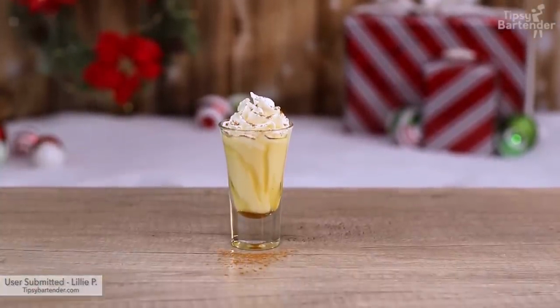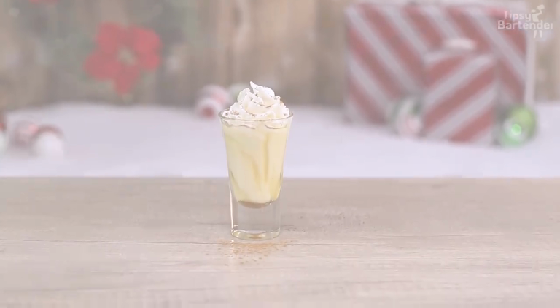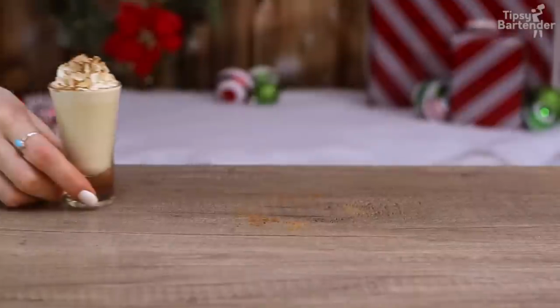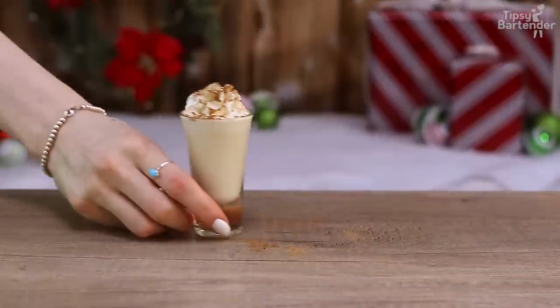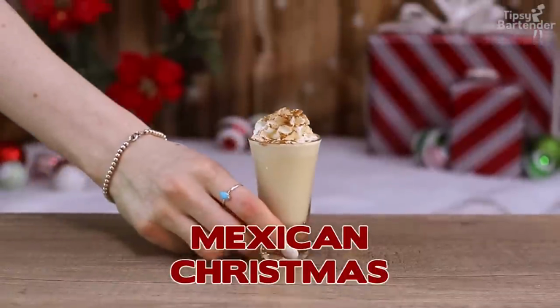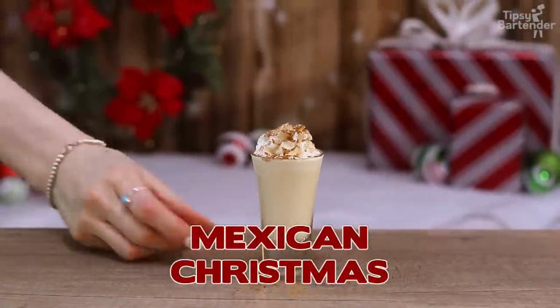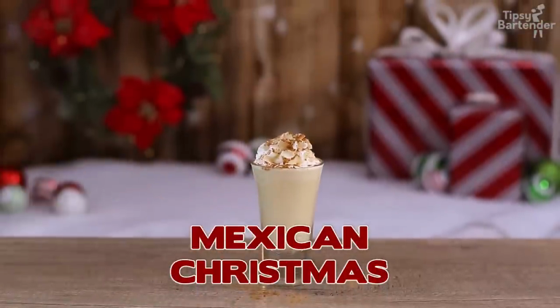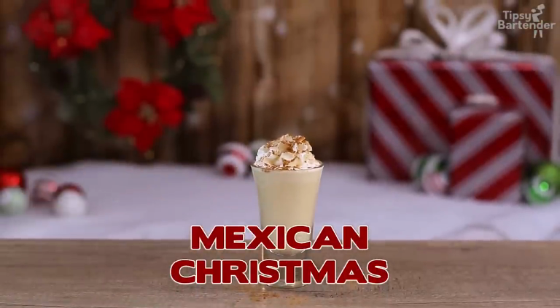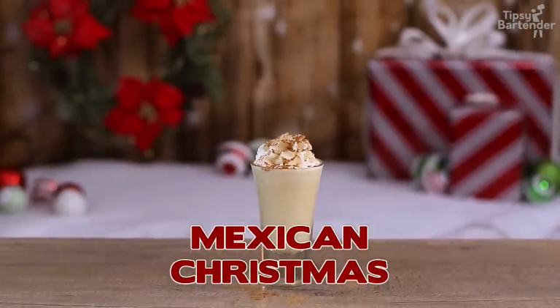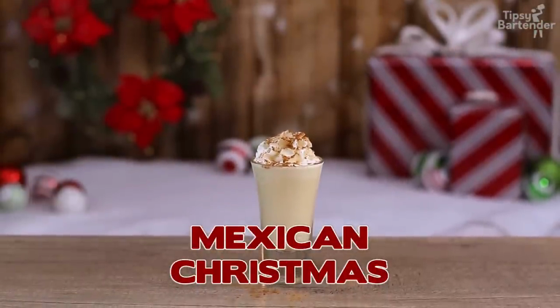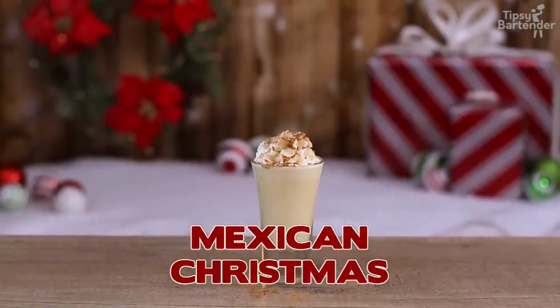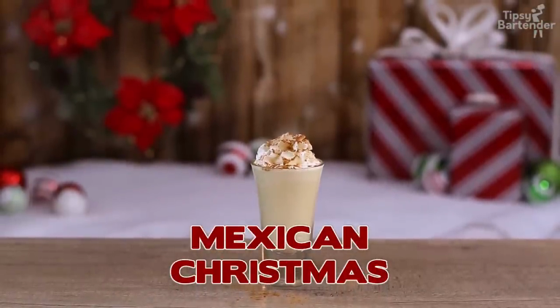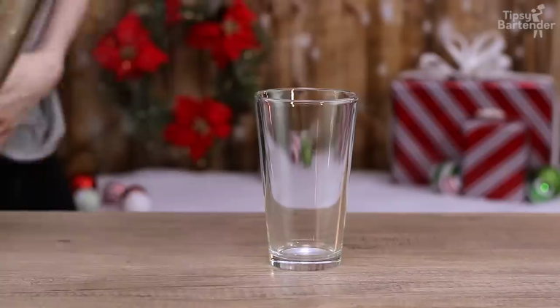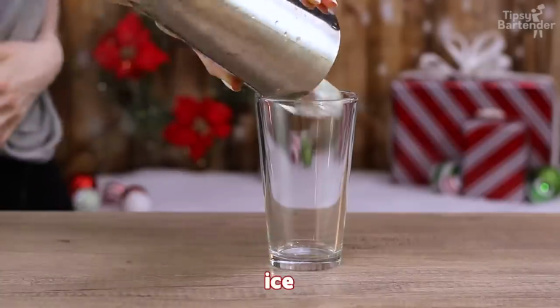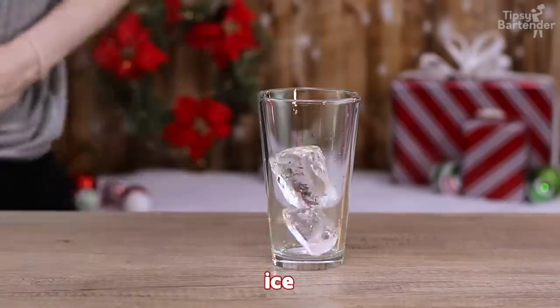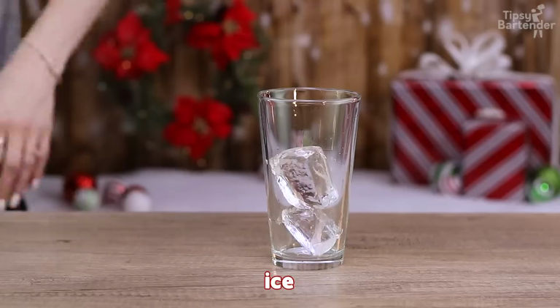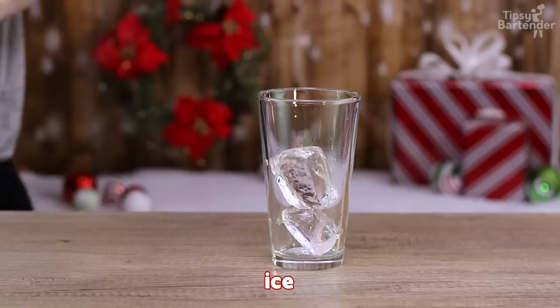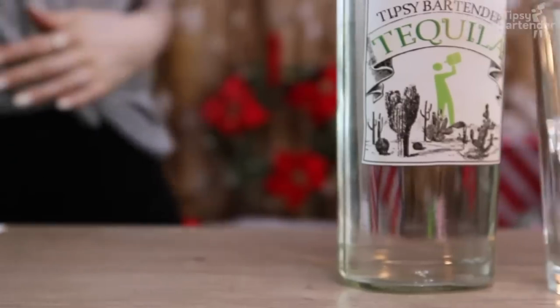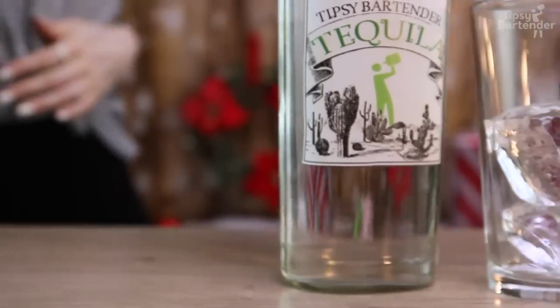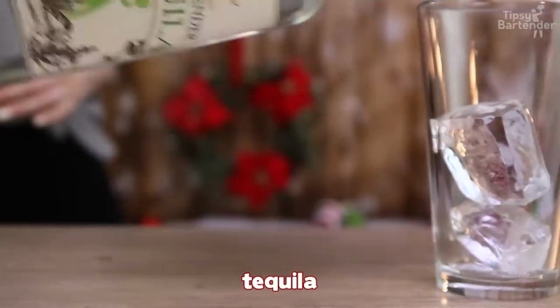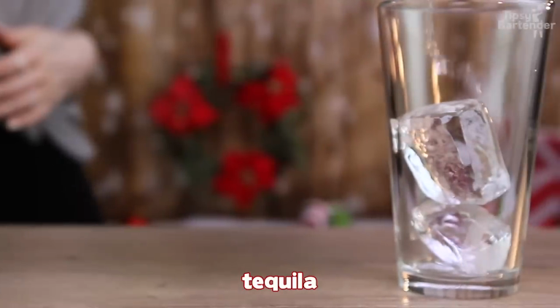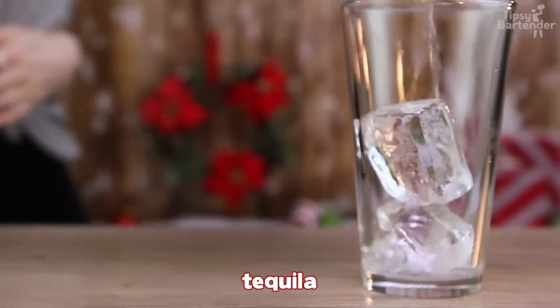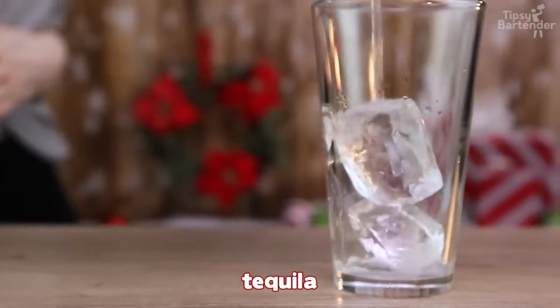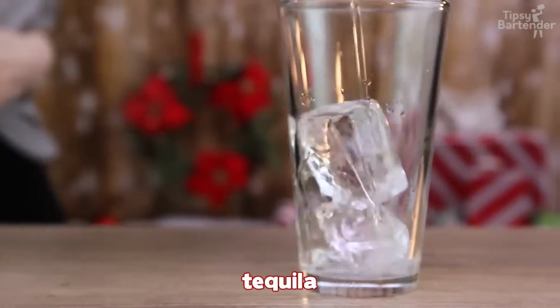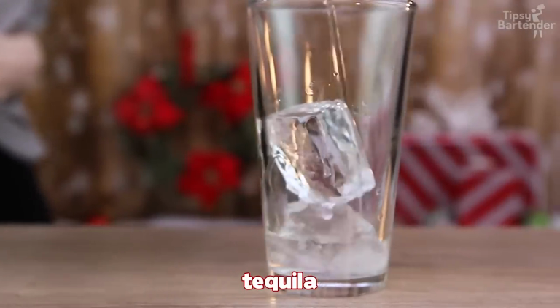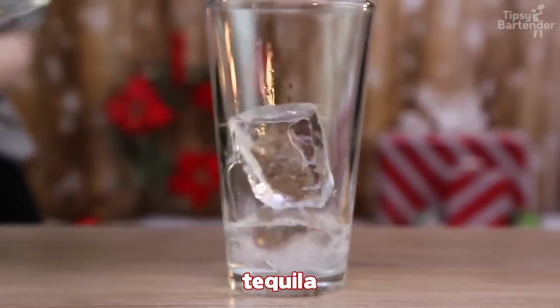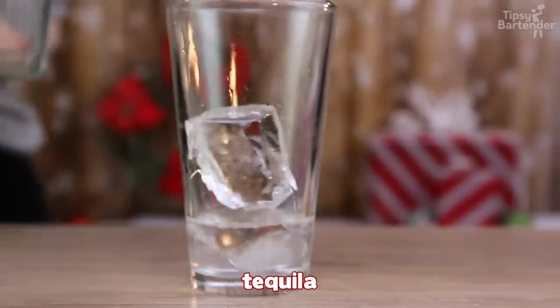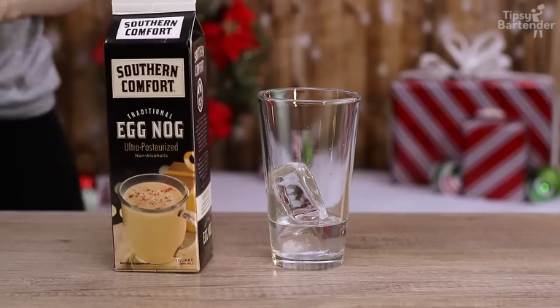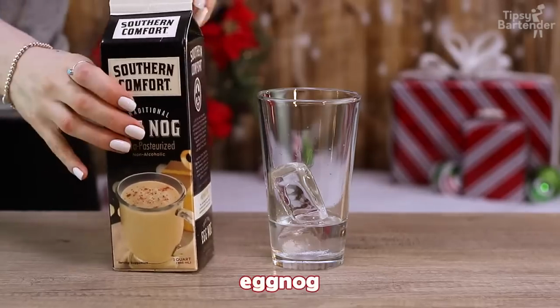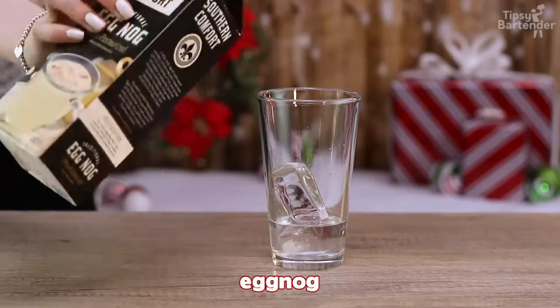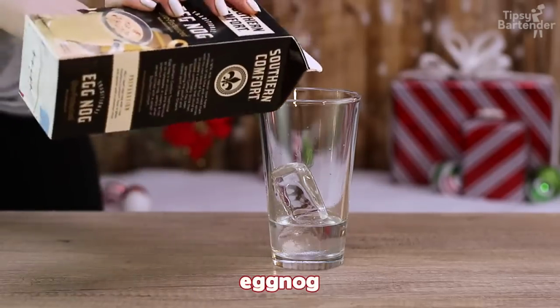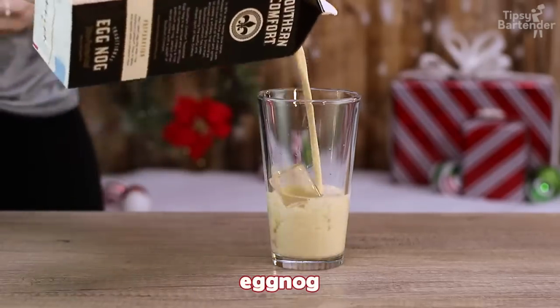A lot of countries around the world have no idea what the hell eggnog is. Okay, this one here is Mexican Christmas. Let's see — ice in the glass, followed by a bit of tequila. Well, yes — Mexico. Mexico is the only country that's legally allowed to make tequila.